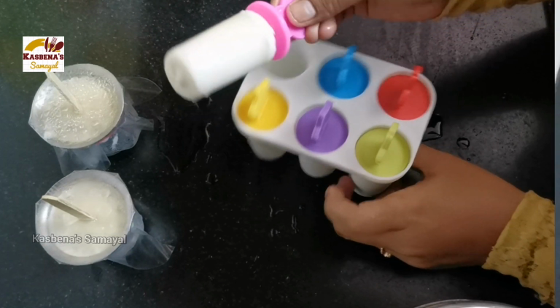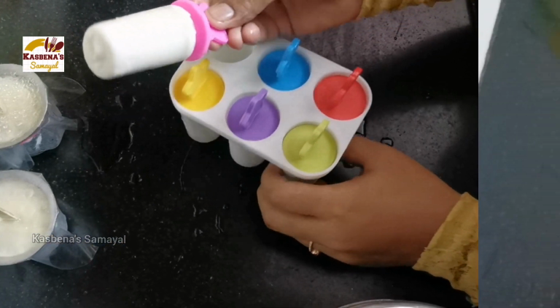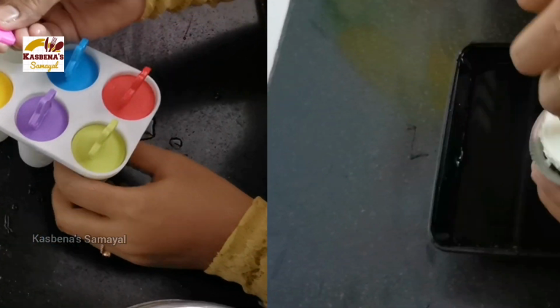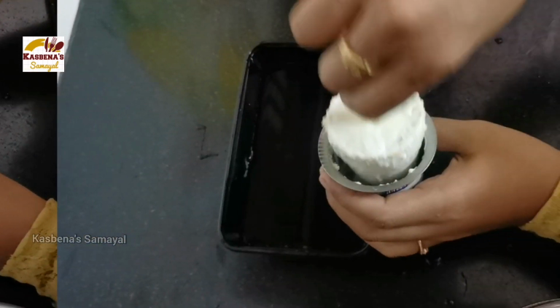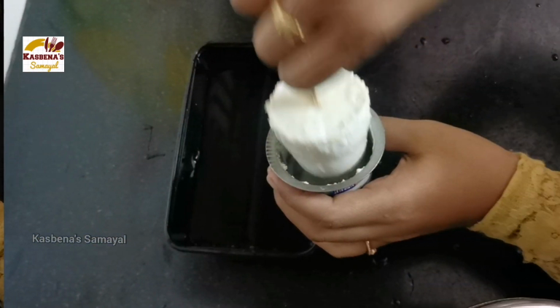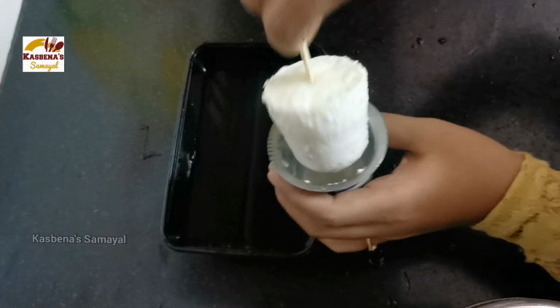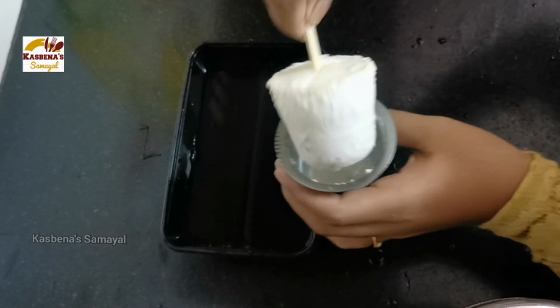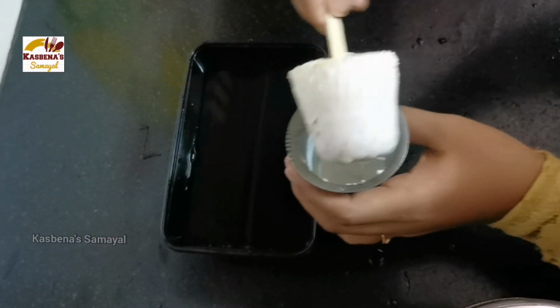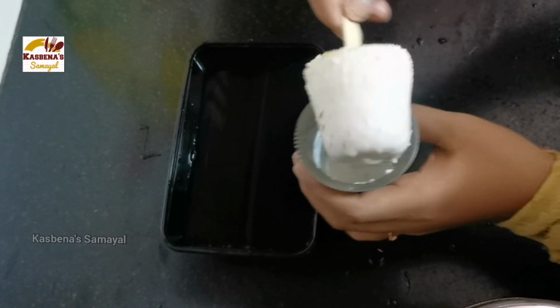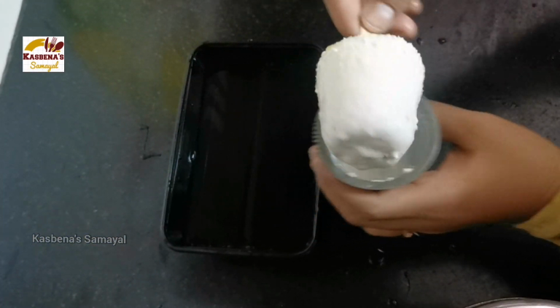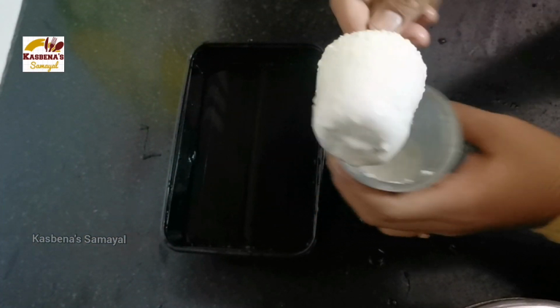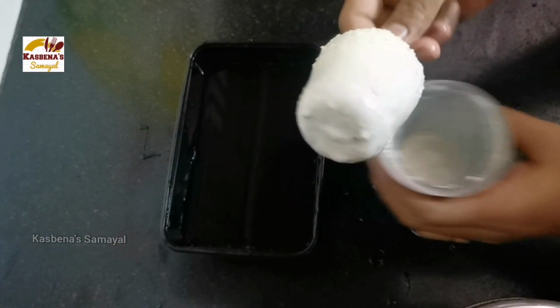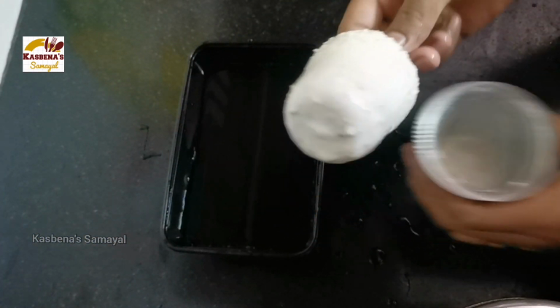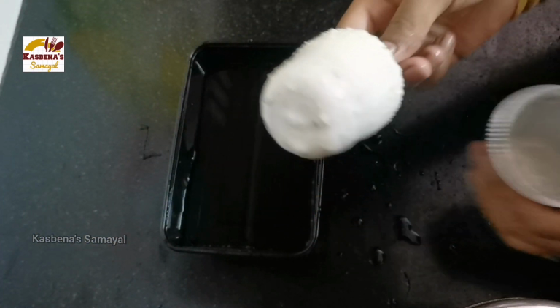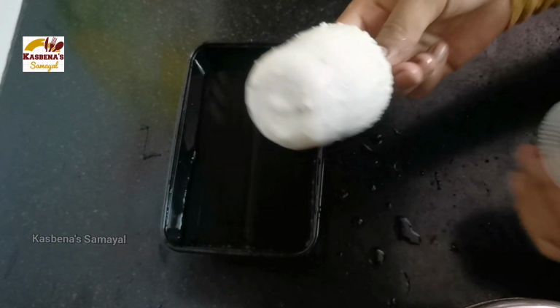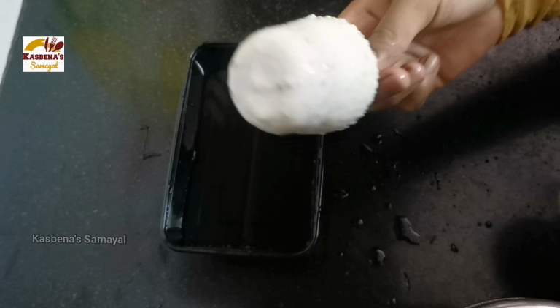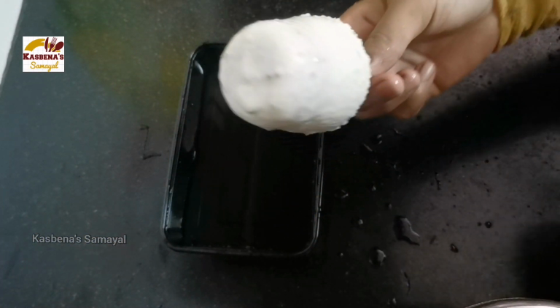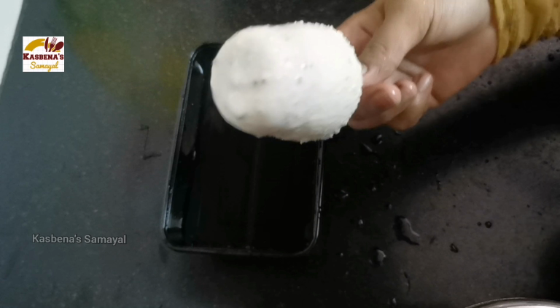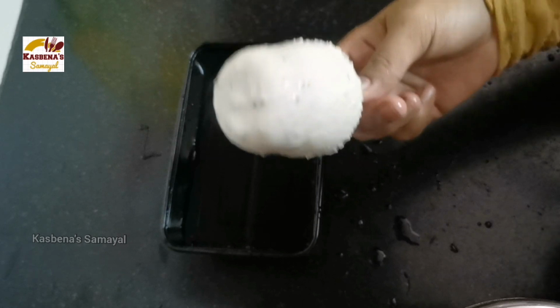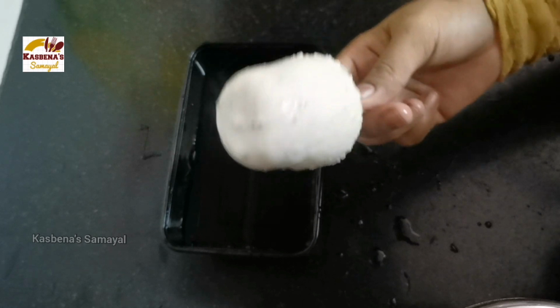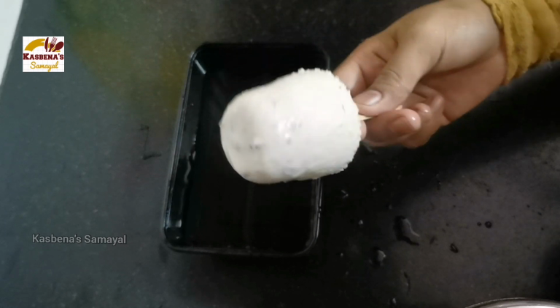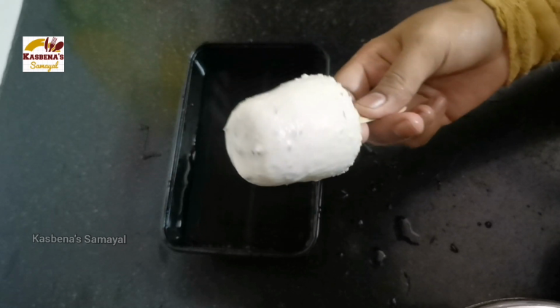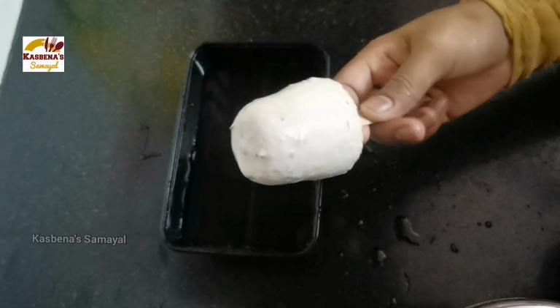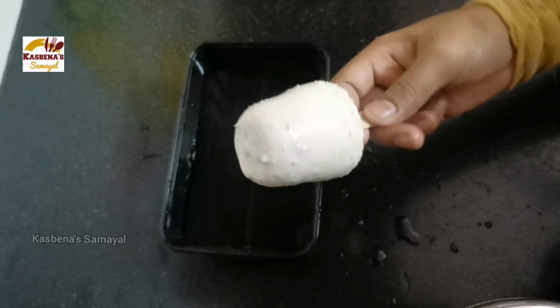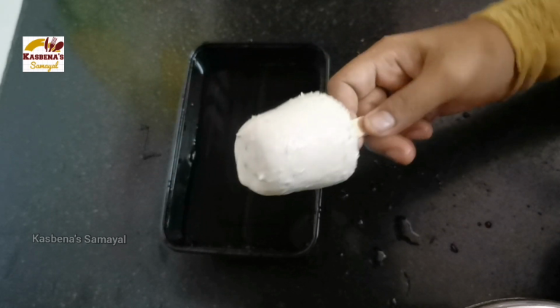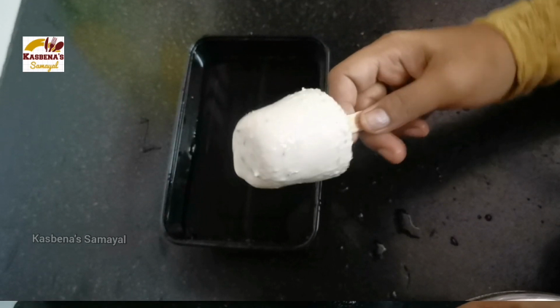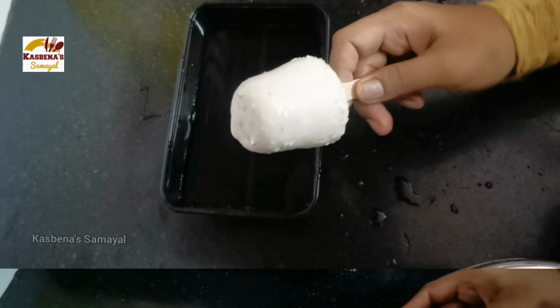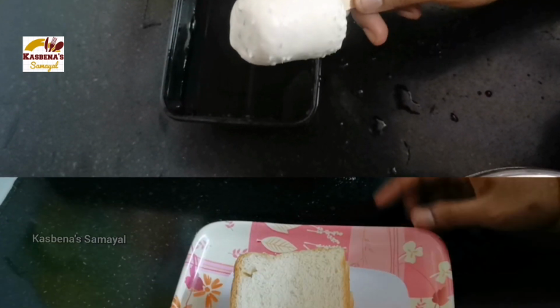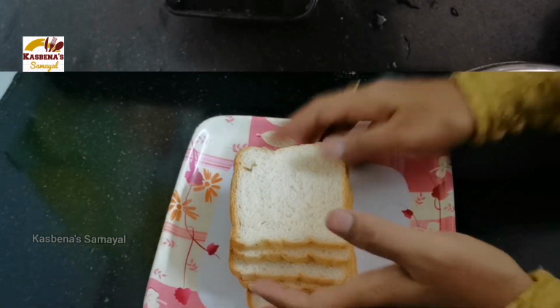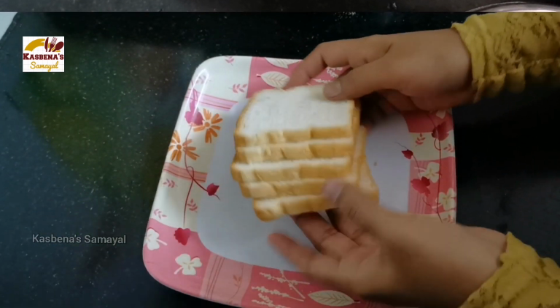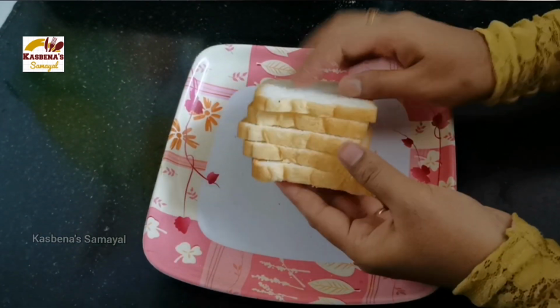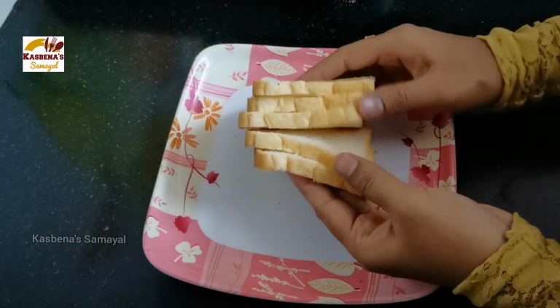We are ready to make gulfi in 10 minutes. Let's see how we can do it. We are ready in 10 minutes.